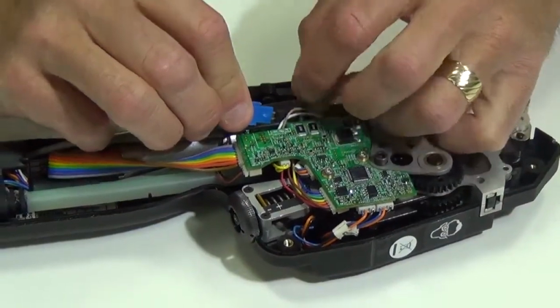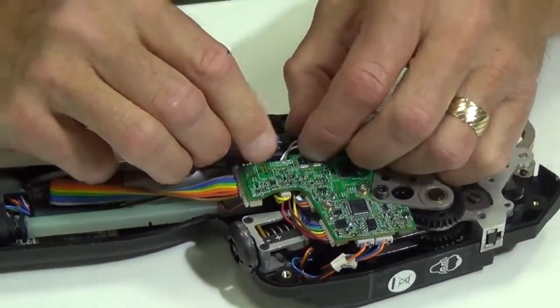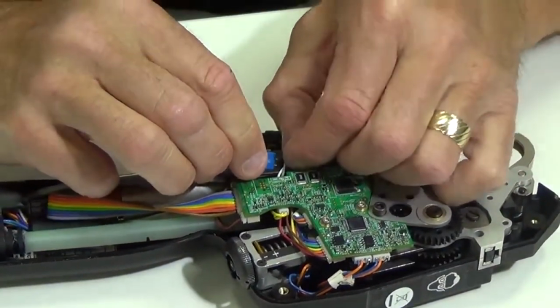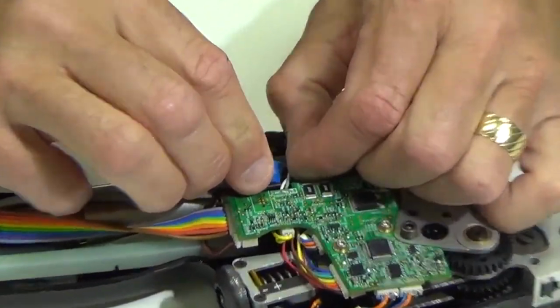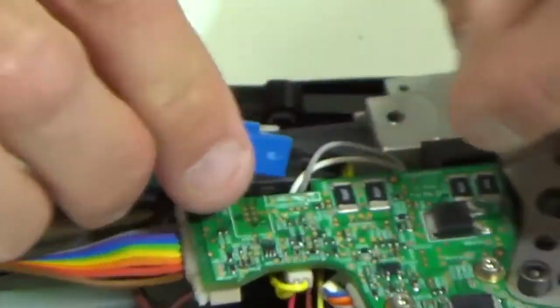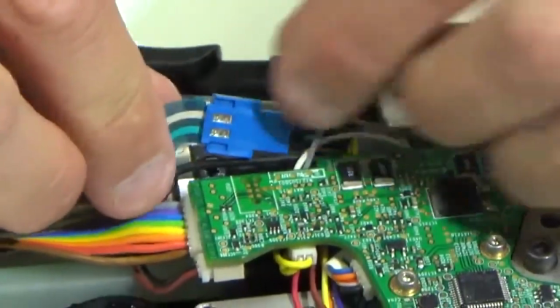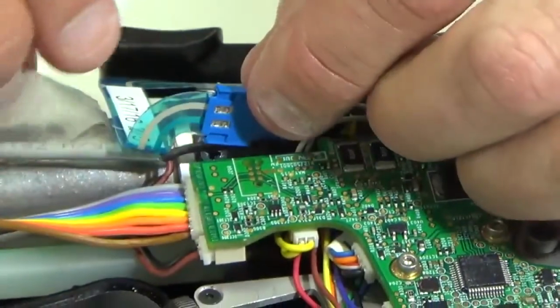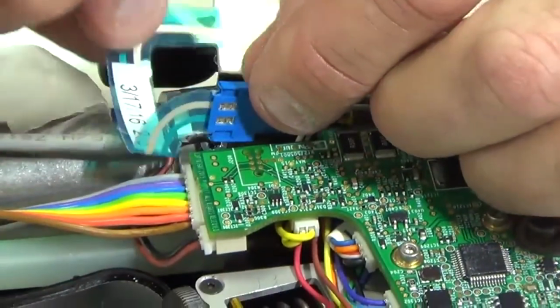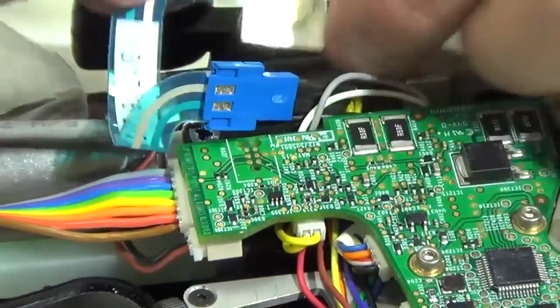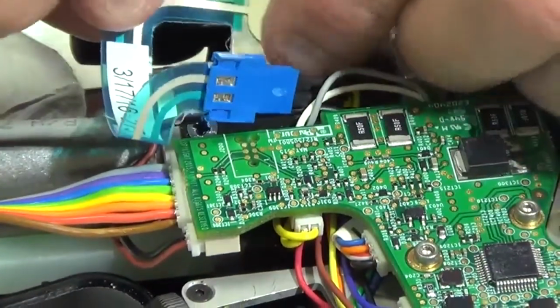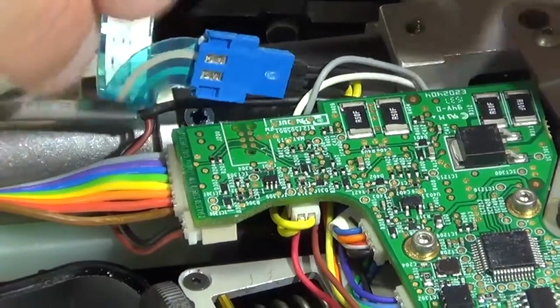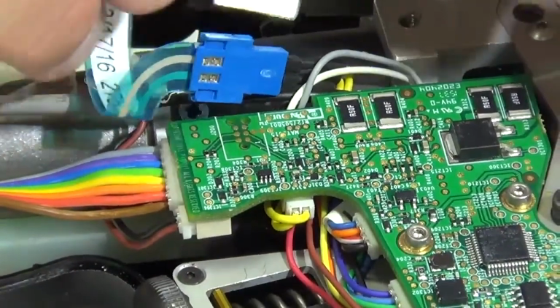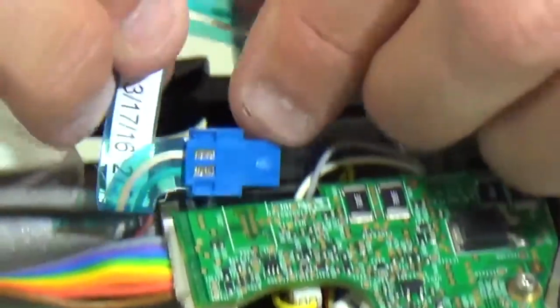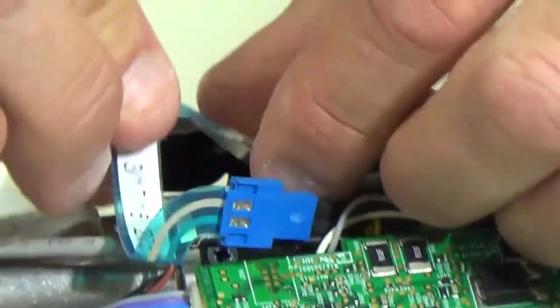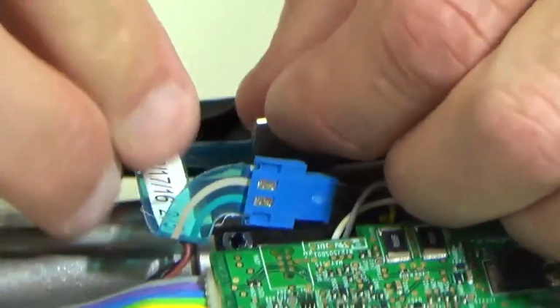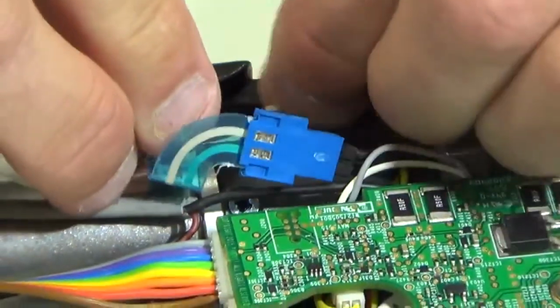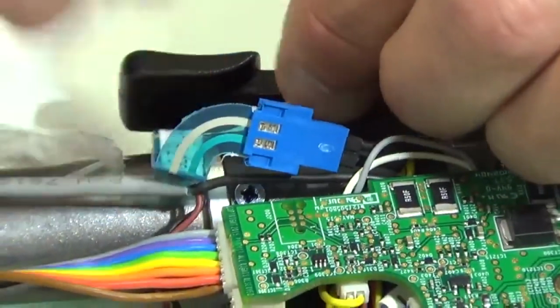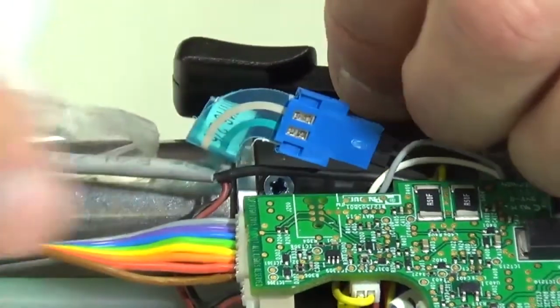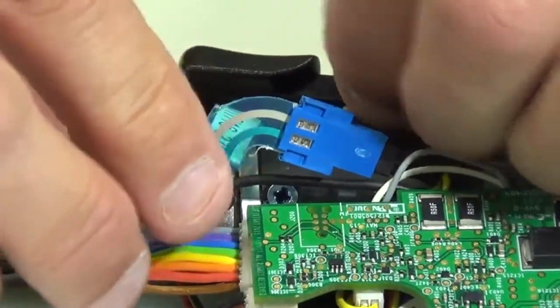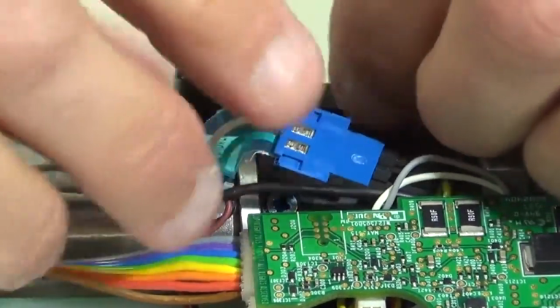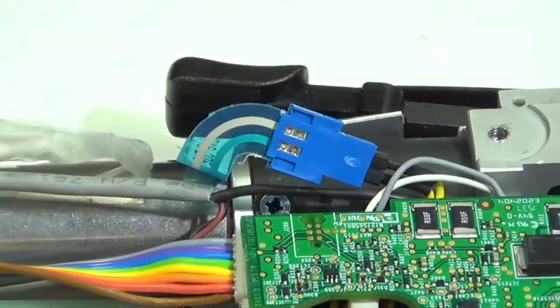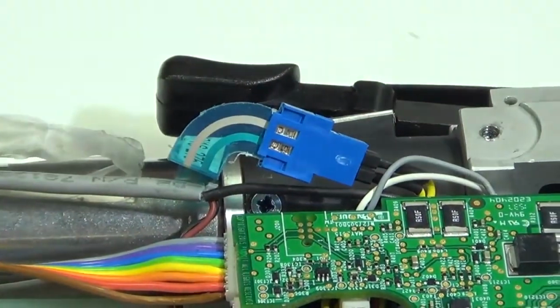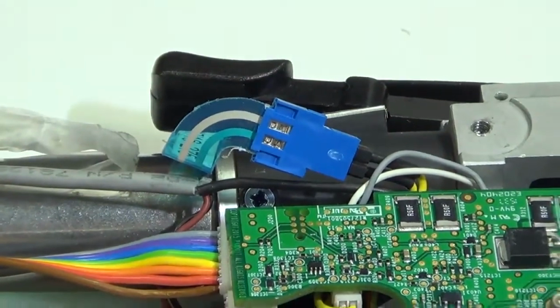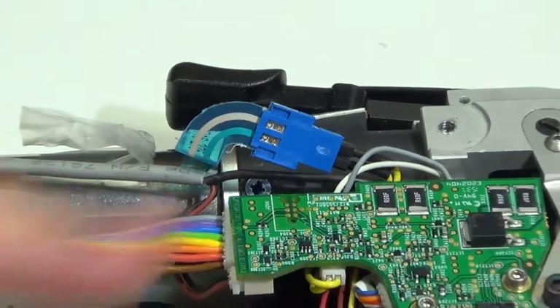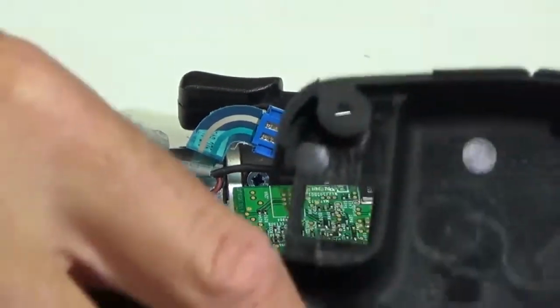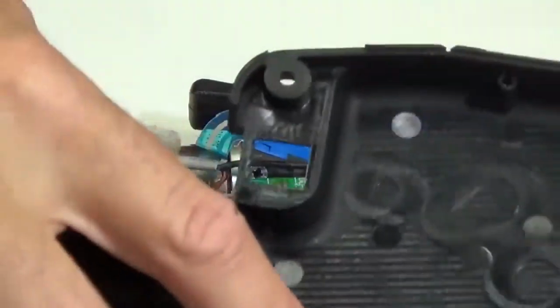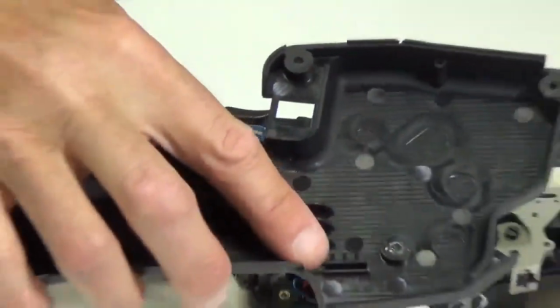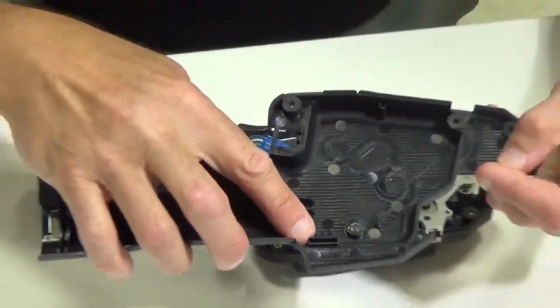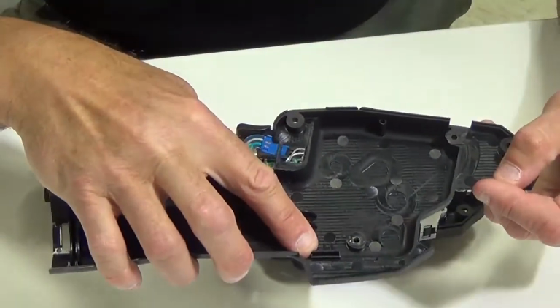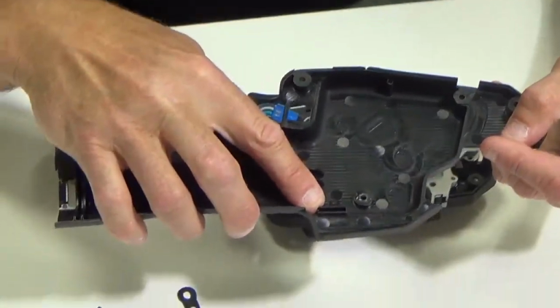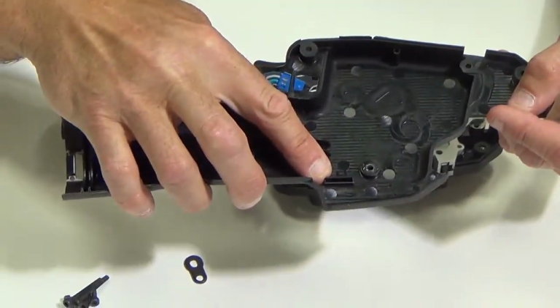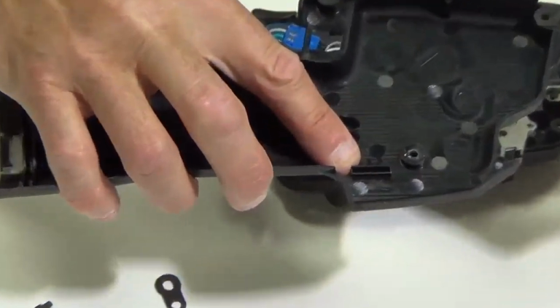Plug the membrane switch into the connector first. Then there's a slot in both sides of the housing — you can see there's a slot that this membrane switch sits in.